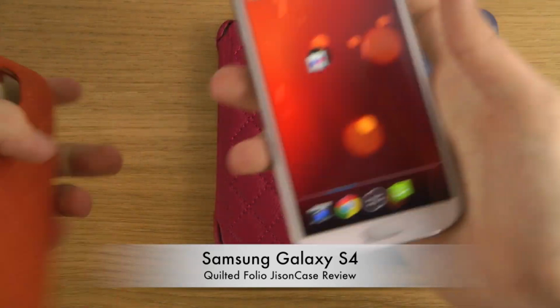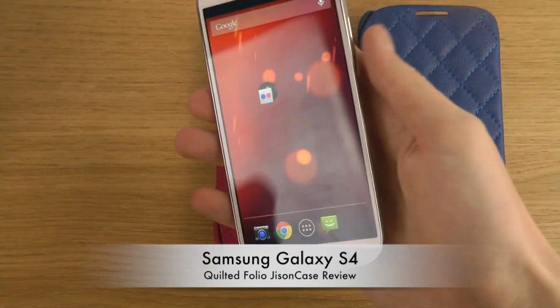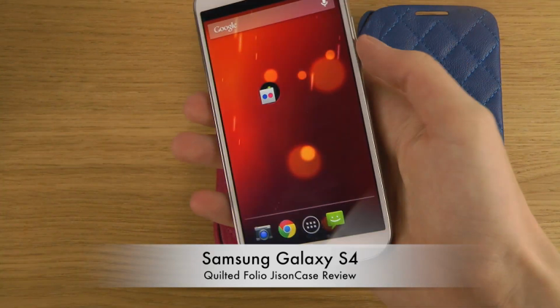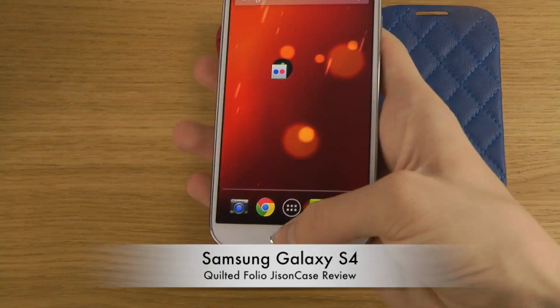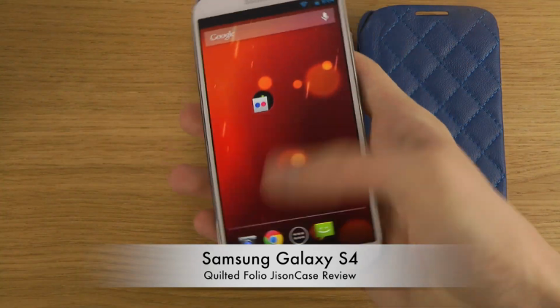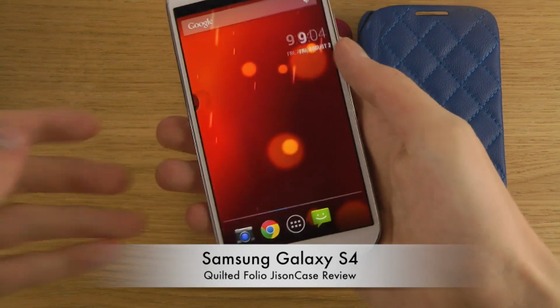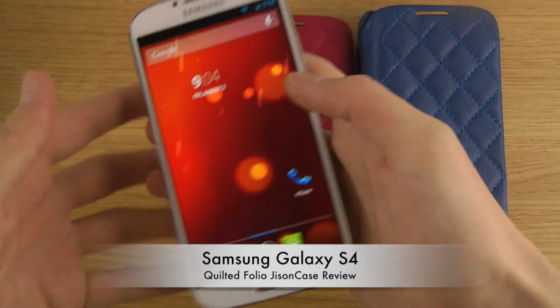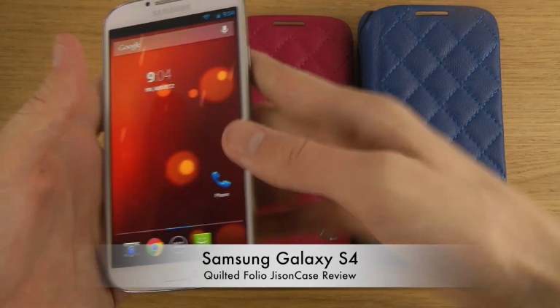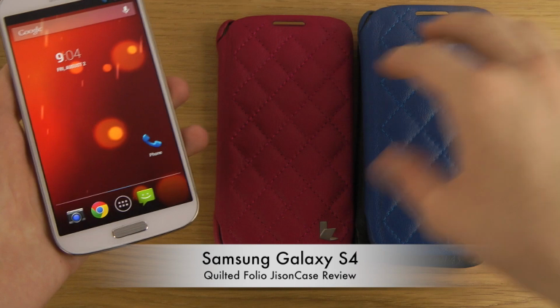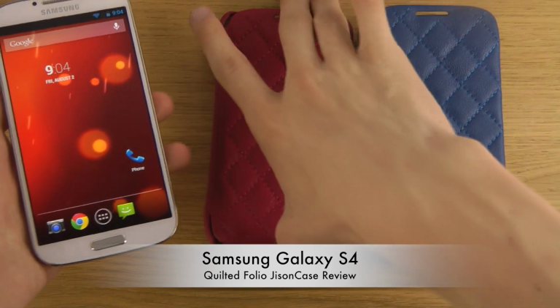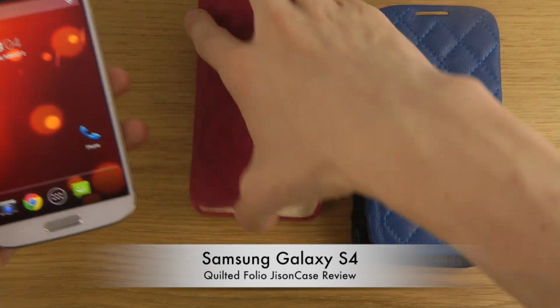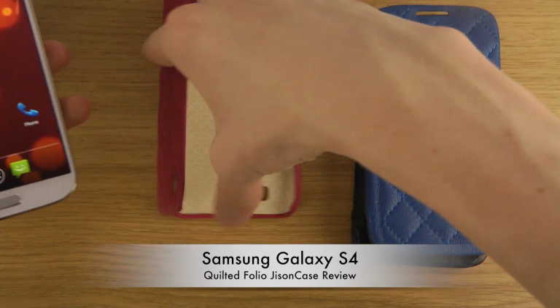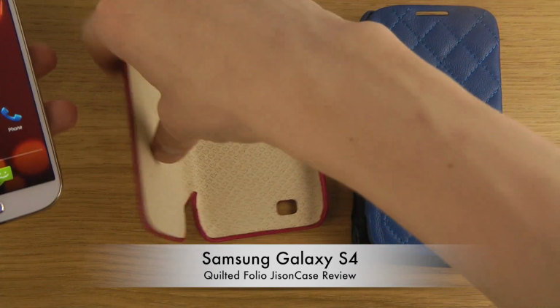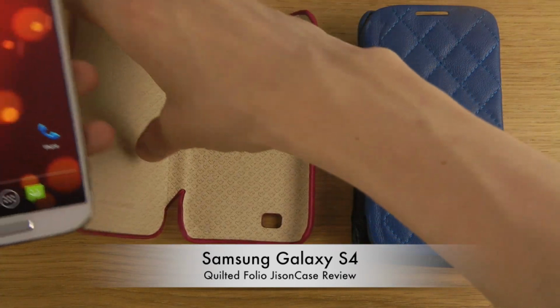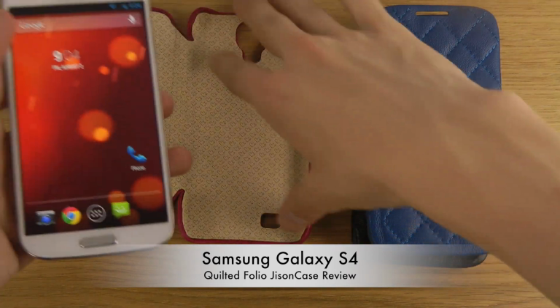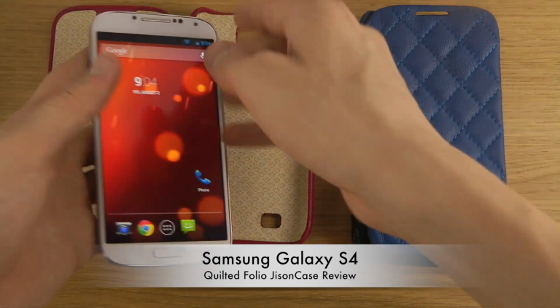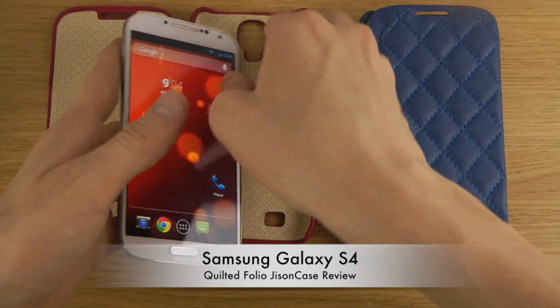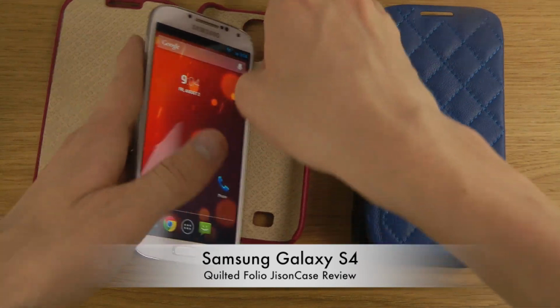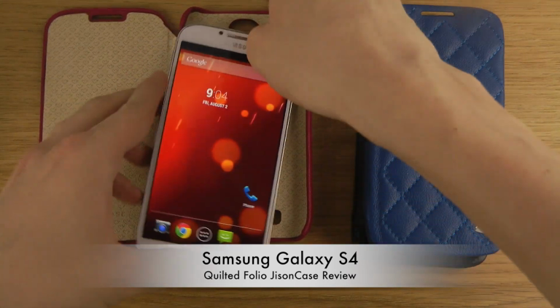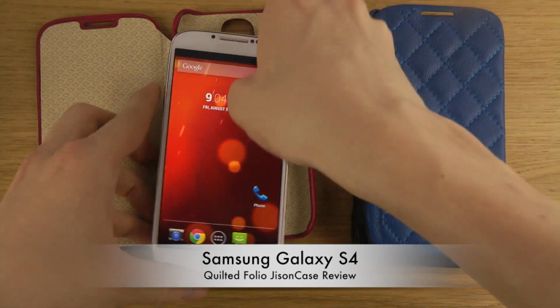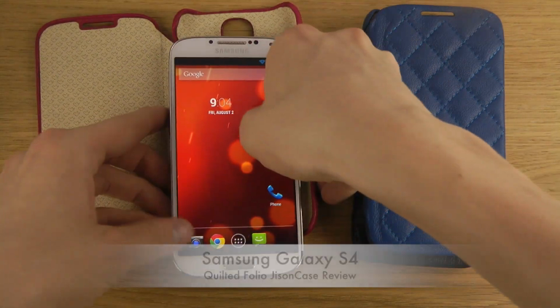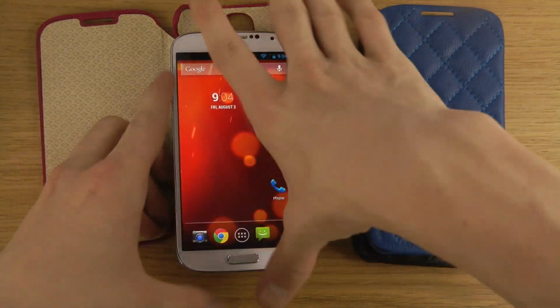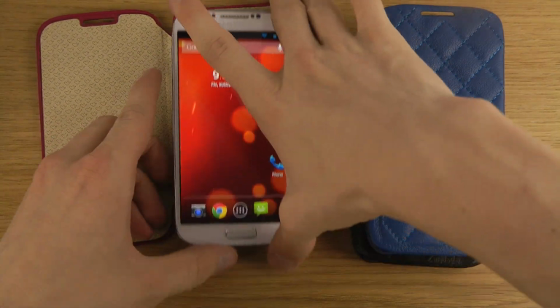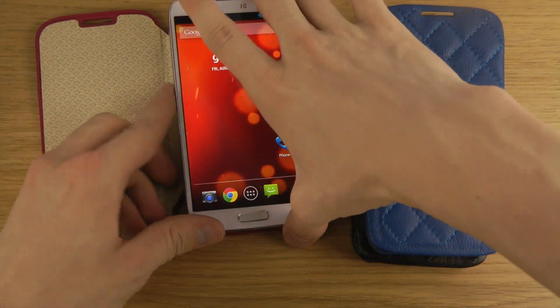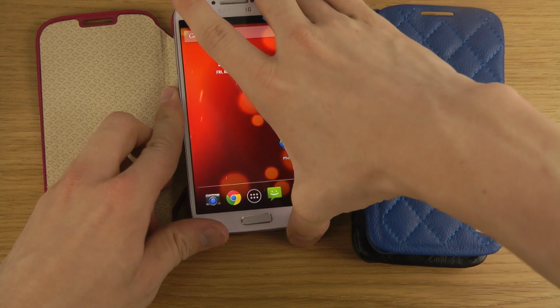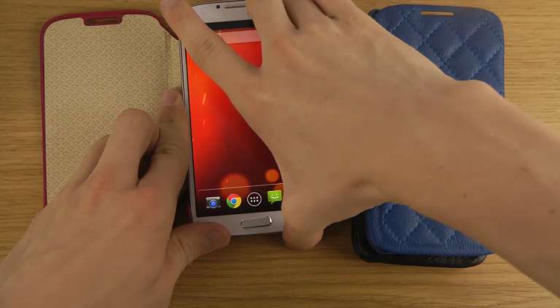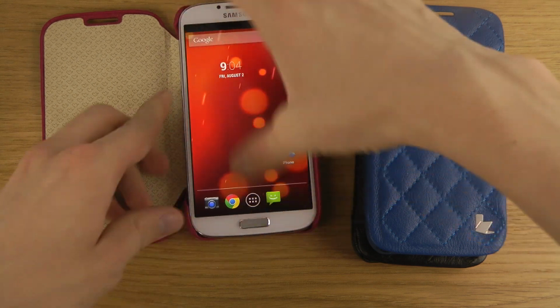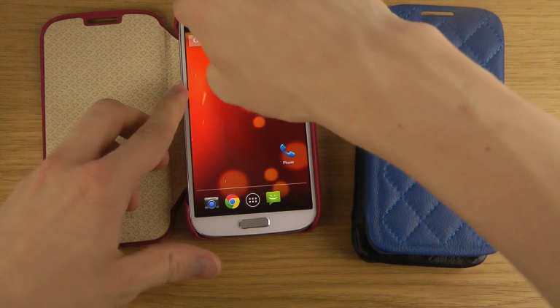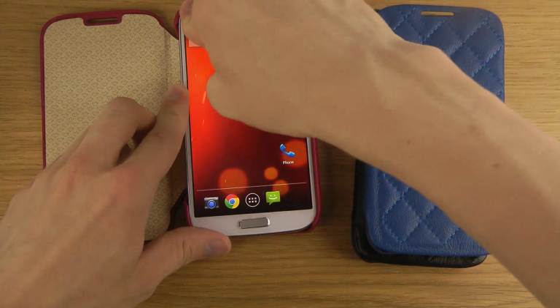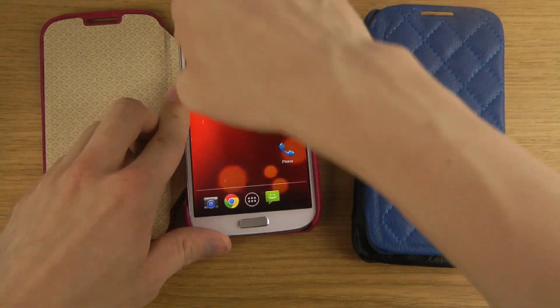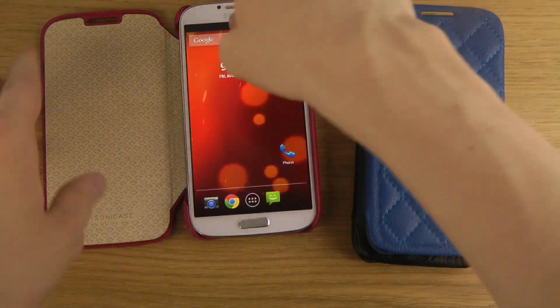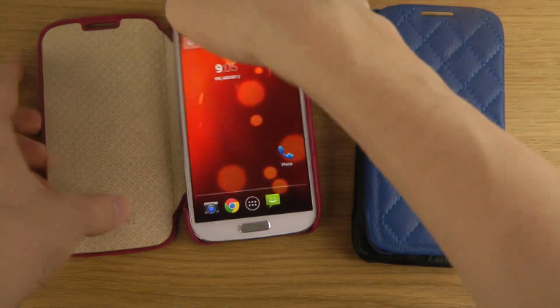It's also made in cow leather if you are wondering. So let's try the rose red edition.